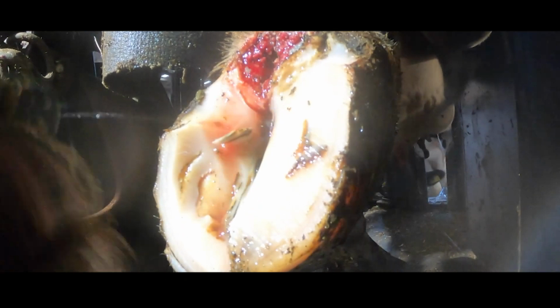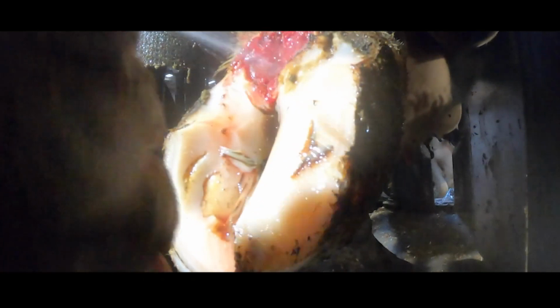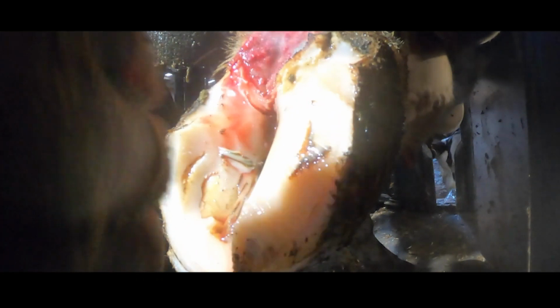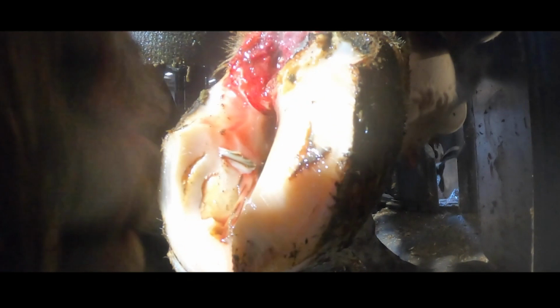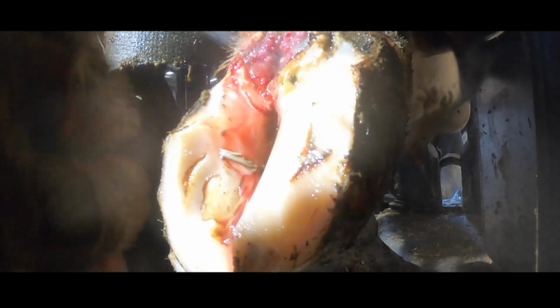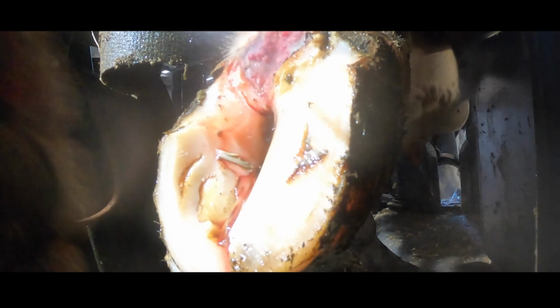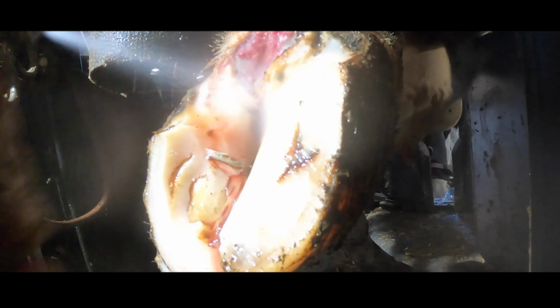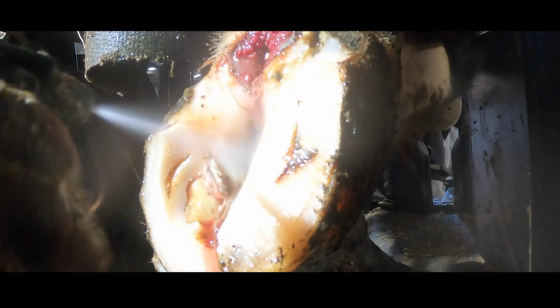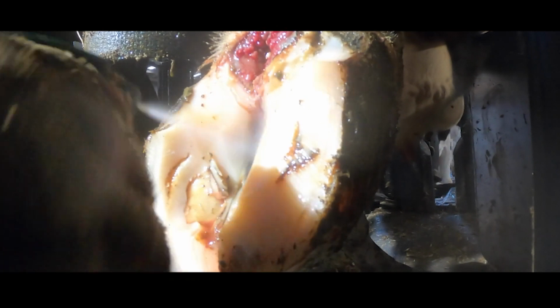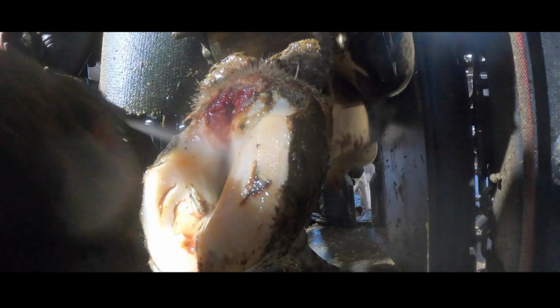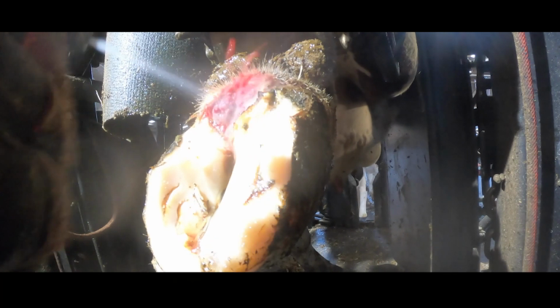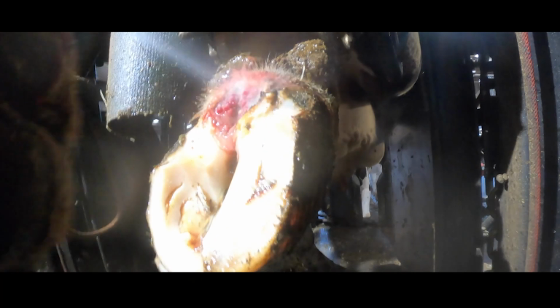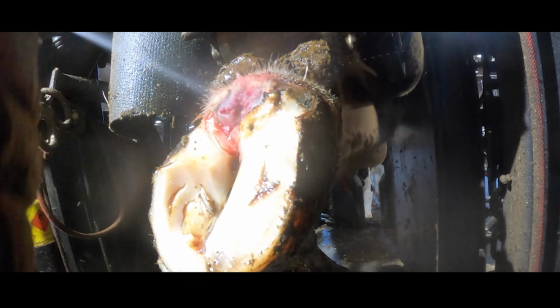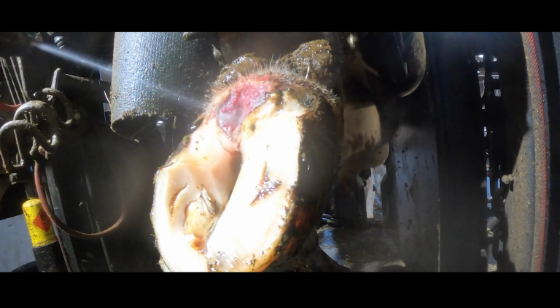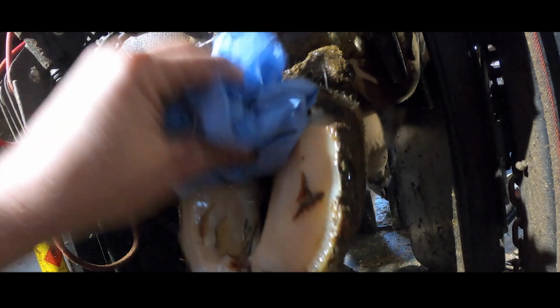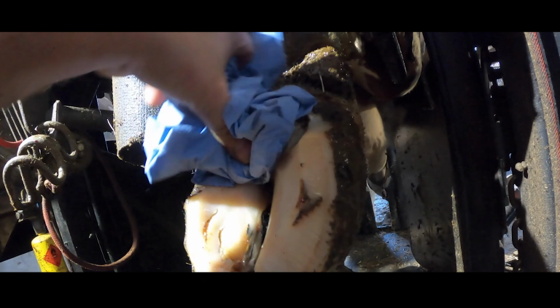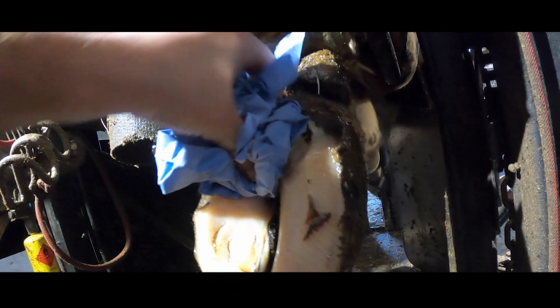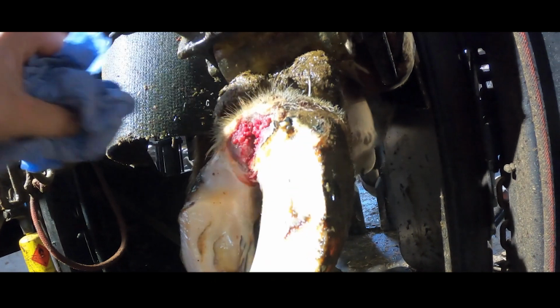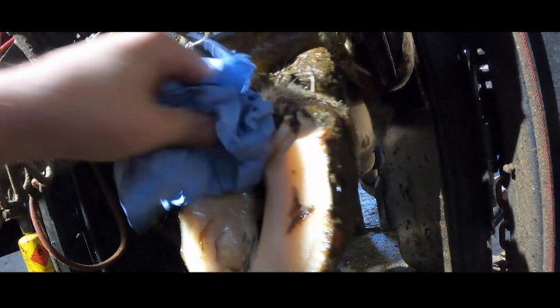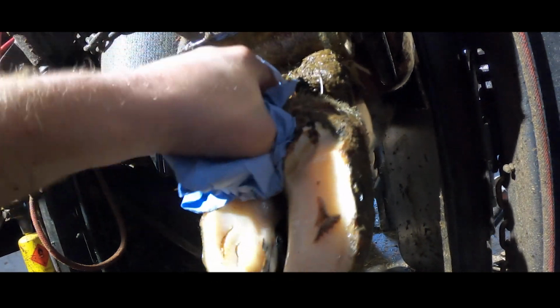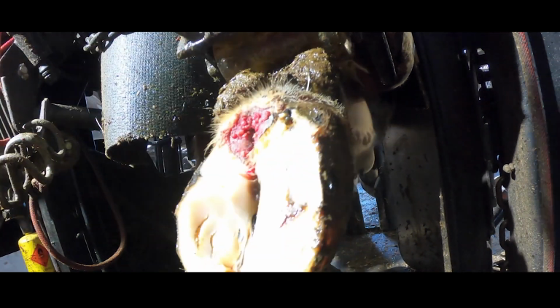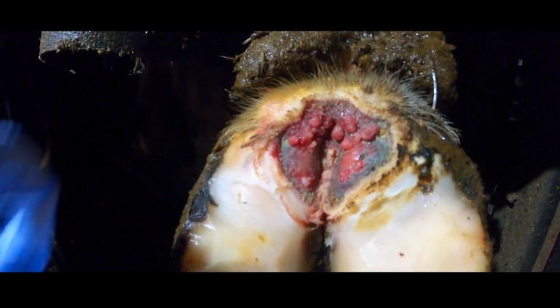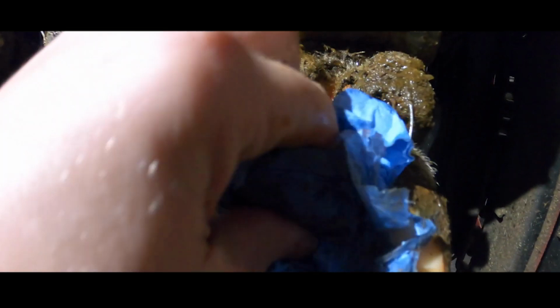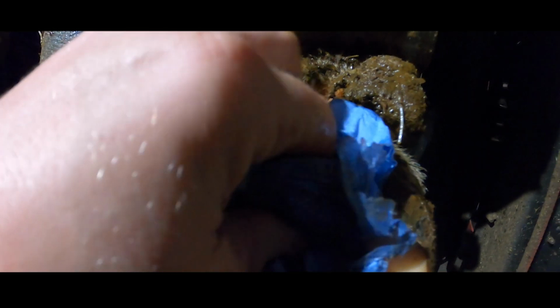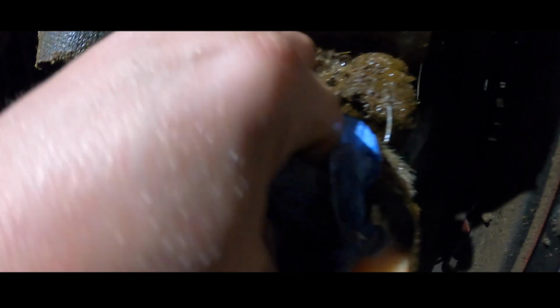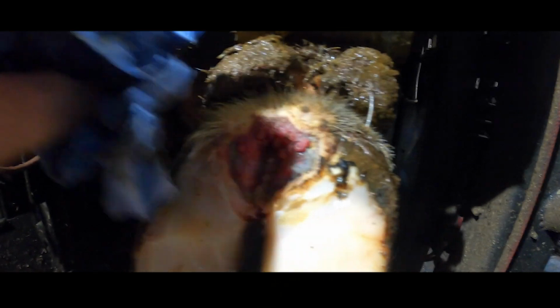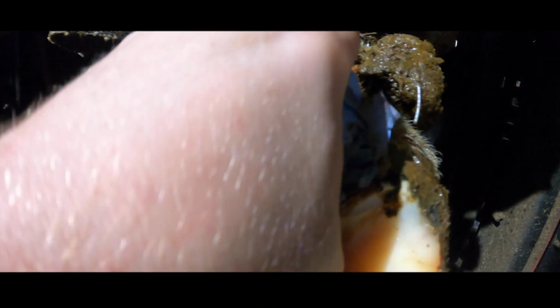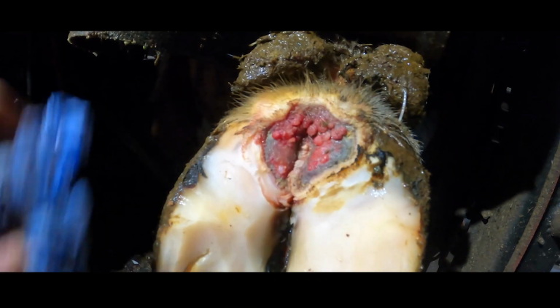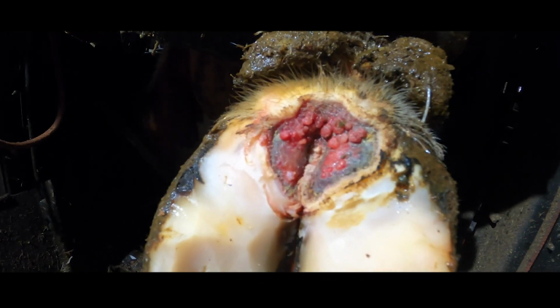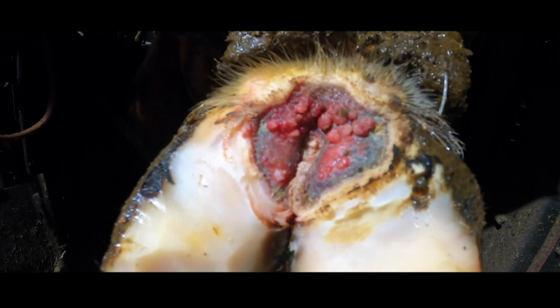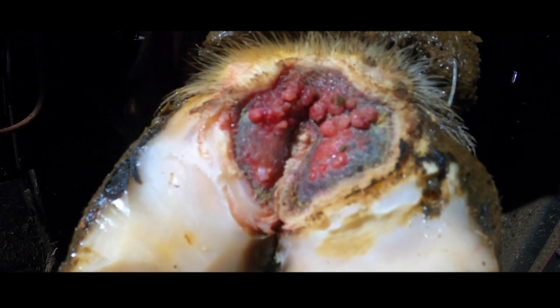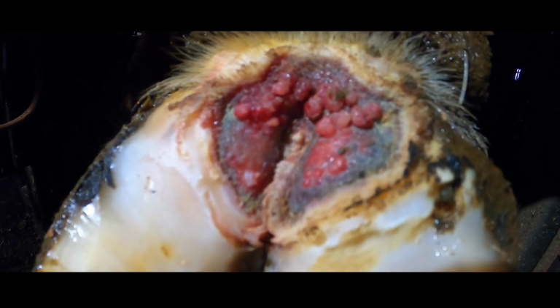You'll notice here that I dry the area using blue roll, but I definitely don't rub the area dry — I blot it dry. That's to ensure that we don't cause the cow any unnecessary pain, make the lesion worse, and cause even more blood to seep from the area.